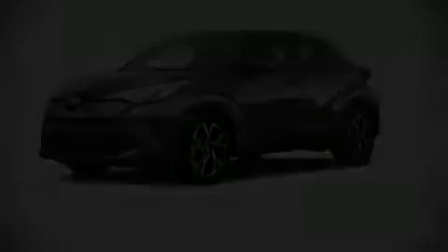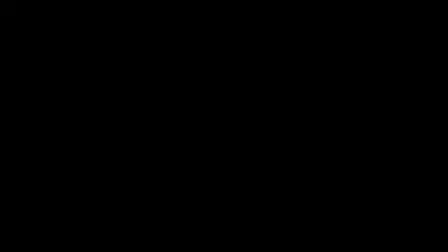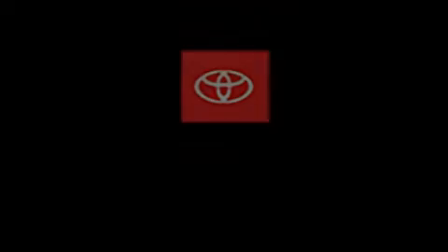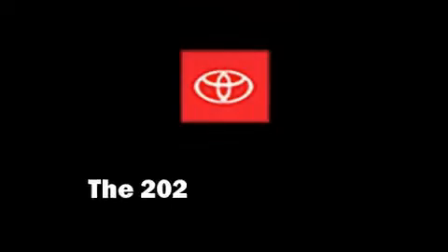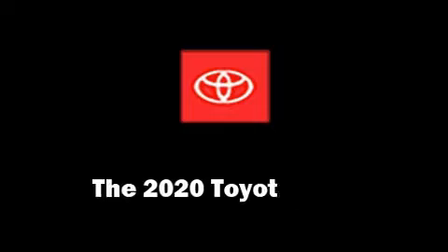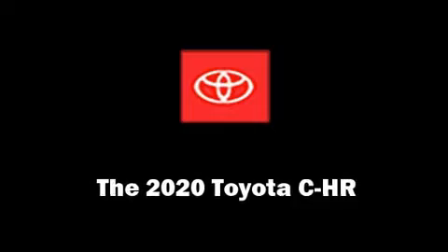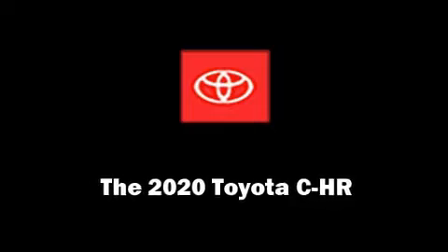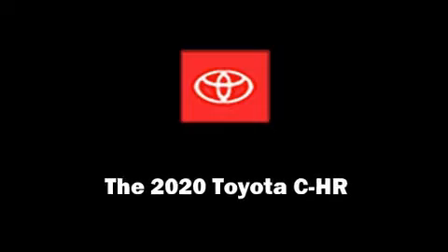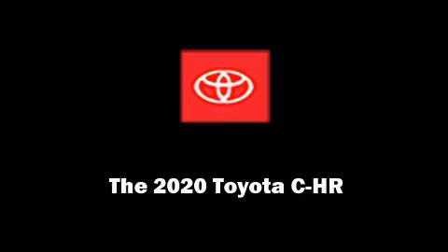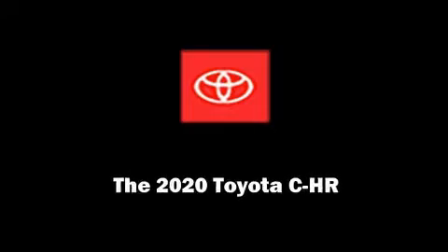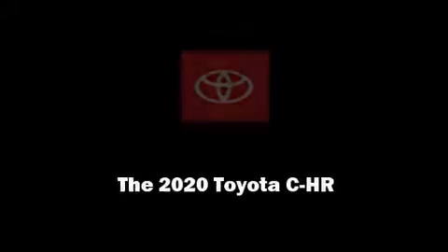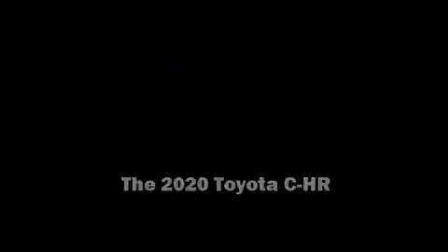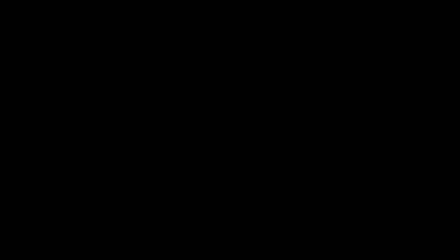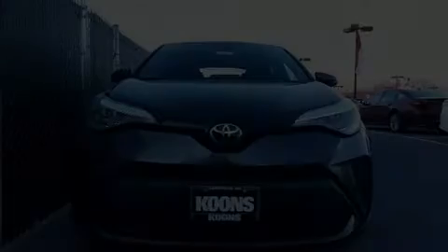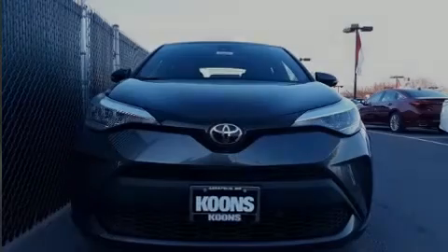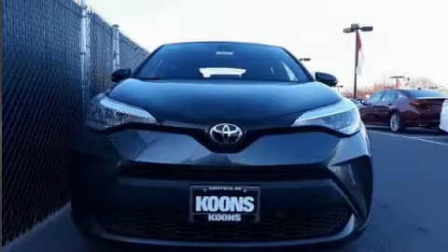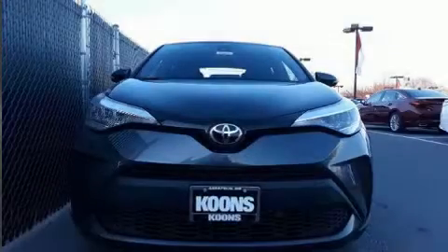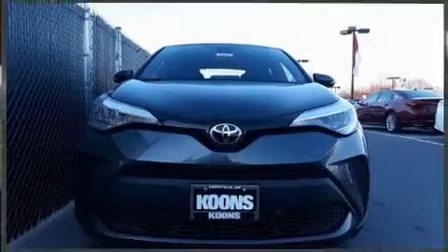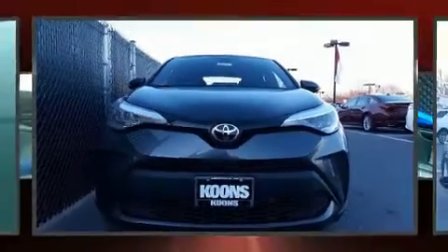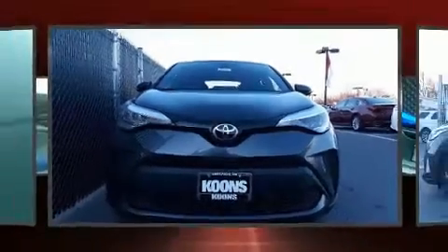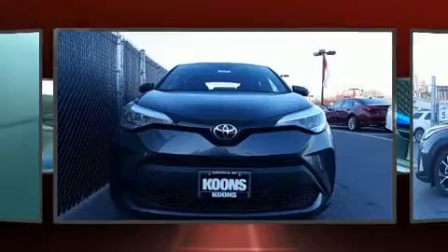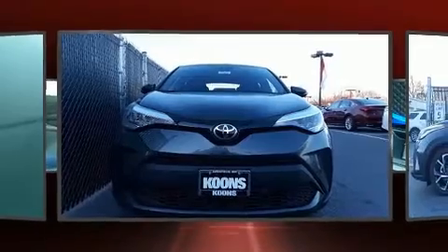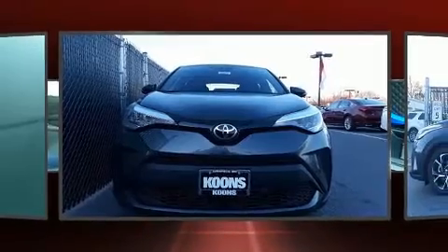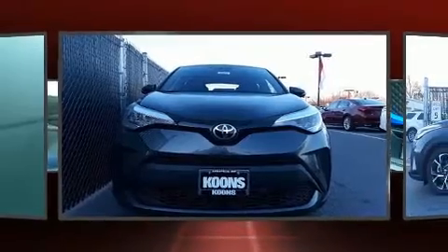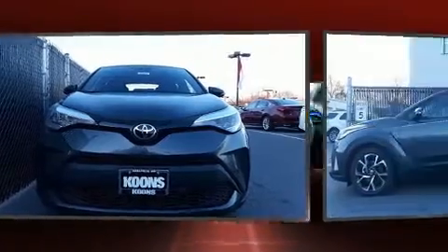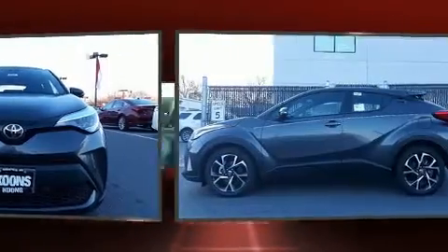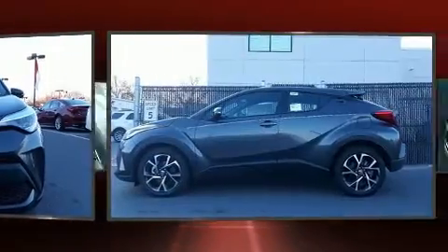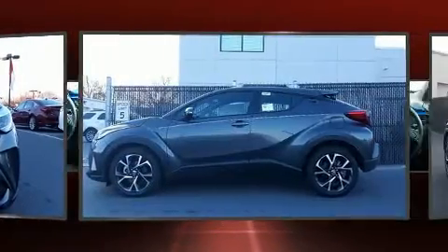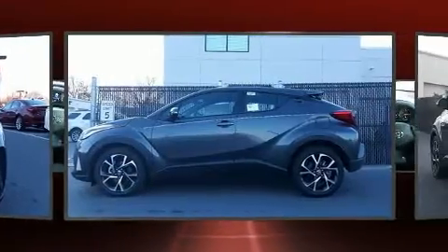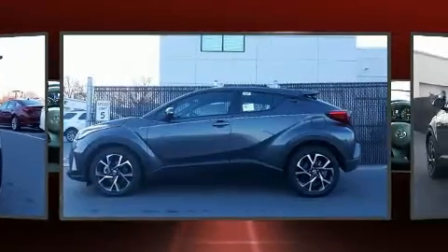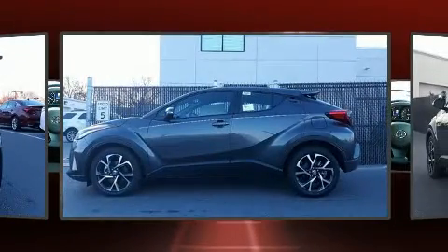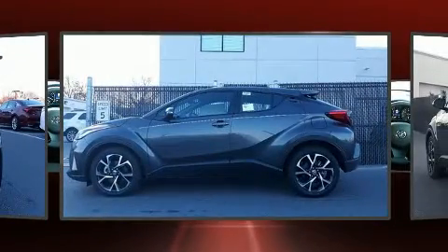Get excited about the 2020 Toyota C-HR. It features a continuously variable transmission, front-wheel drive, and a two-liter four-cylinder engine.